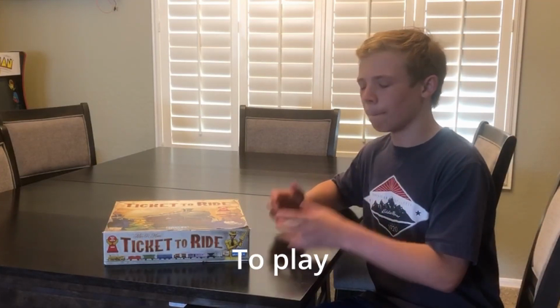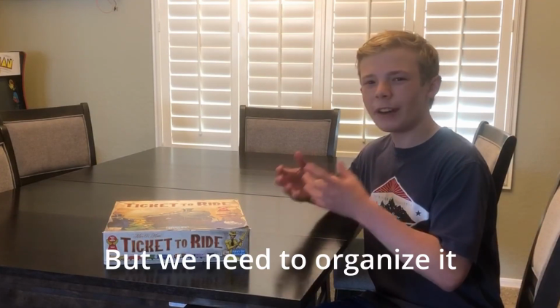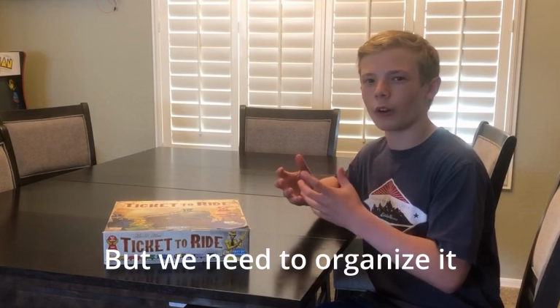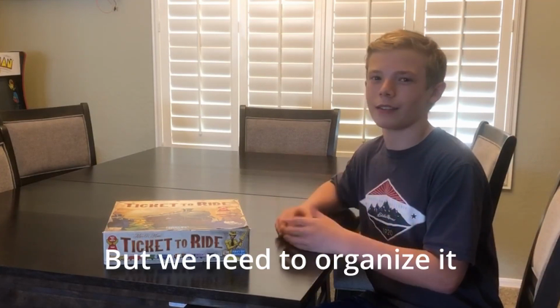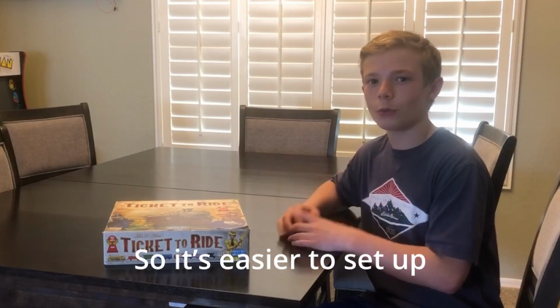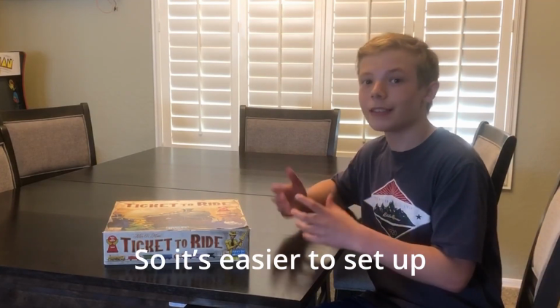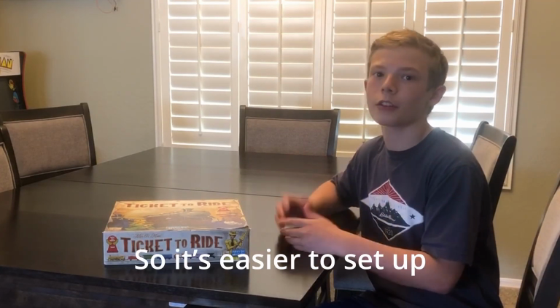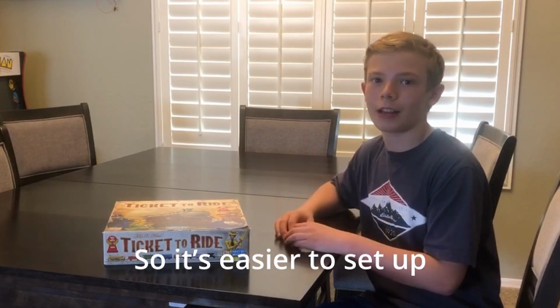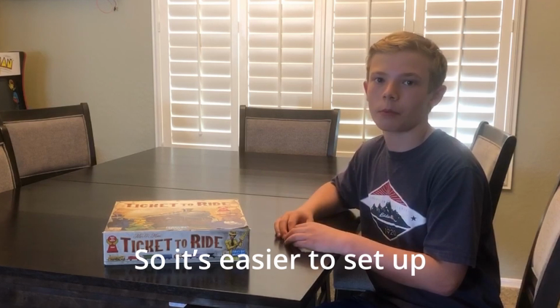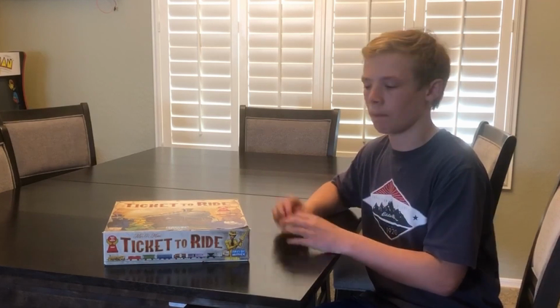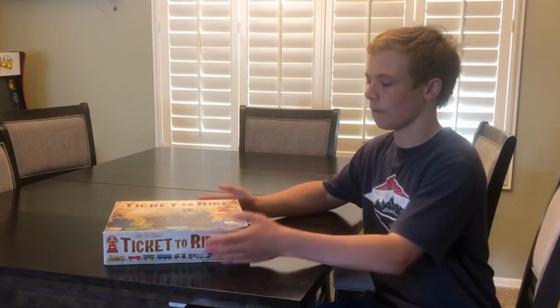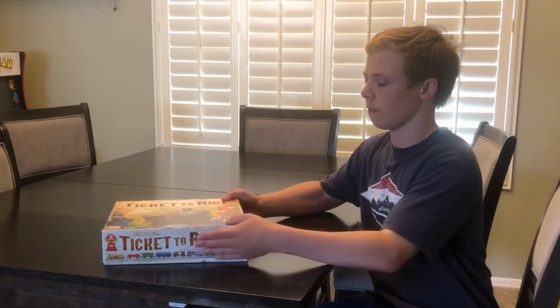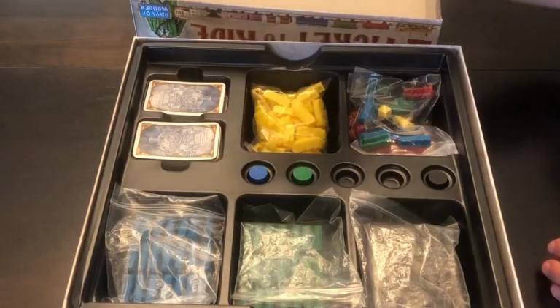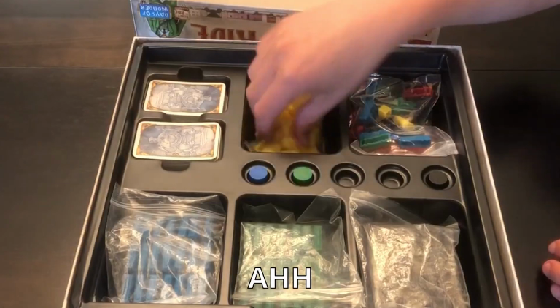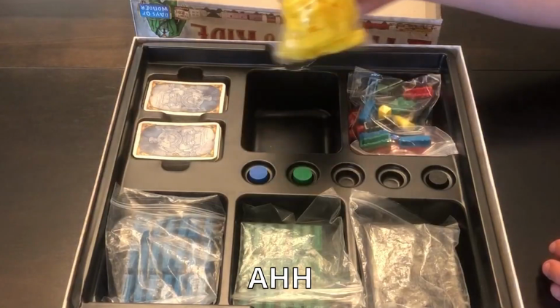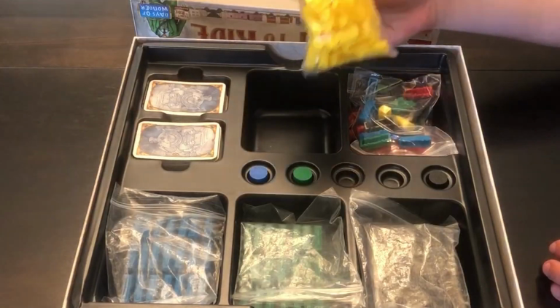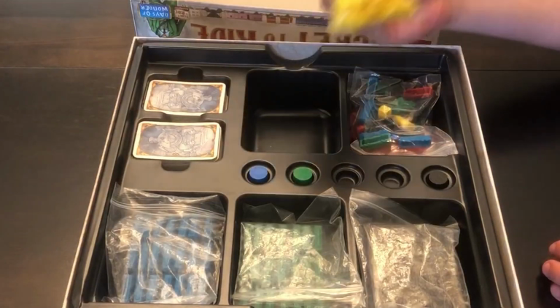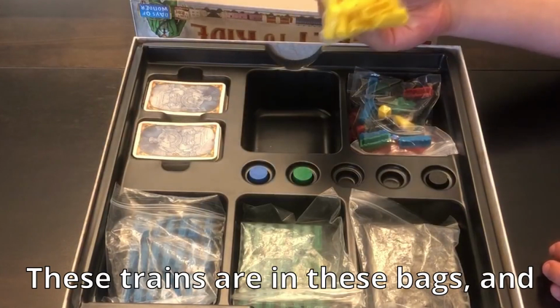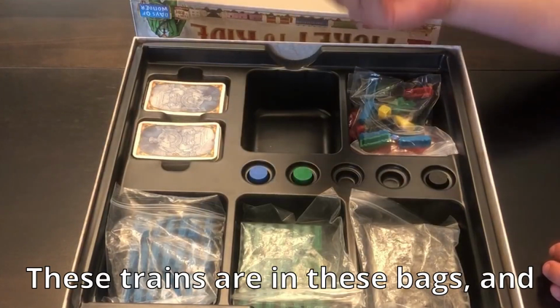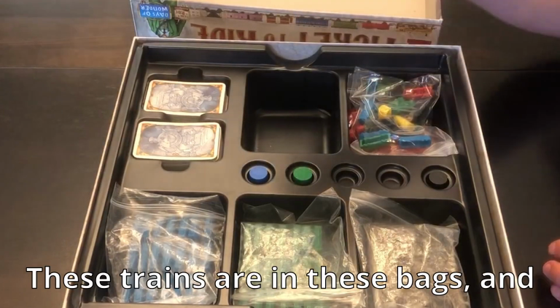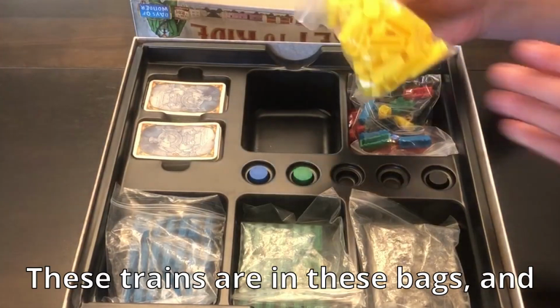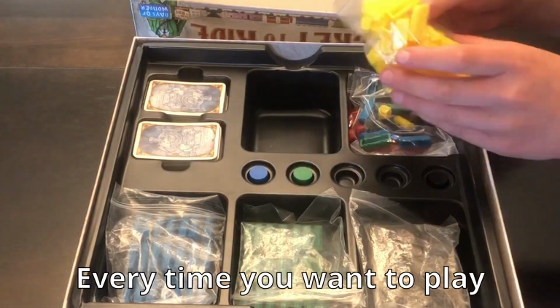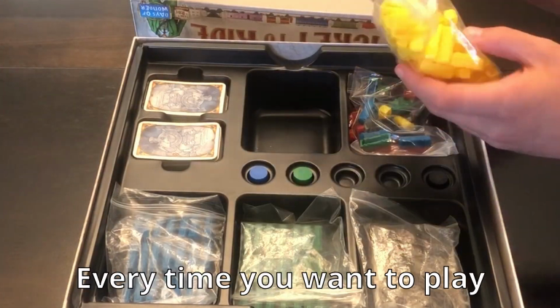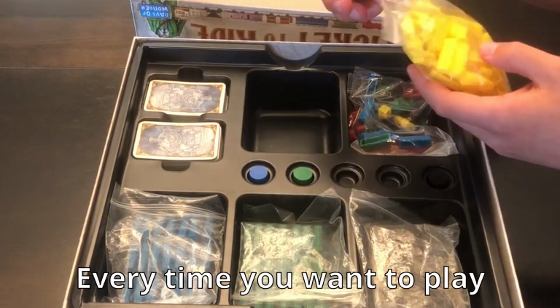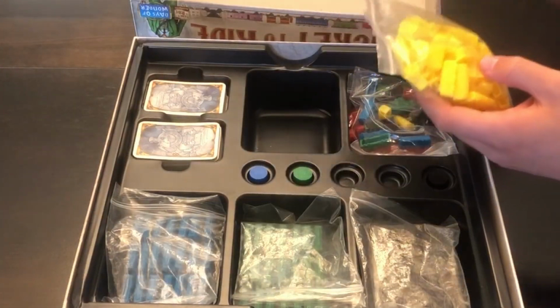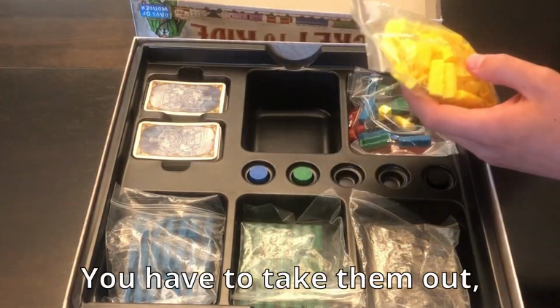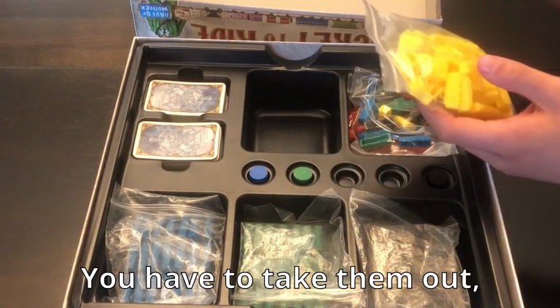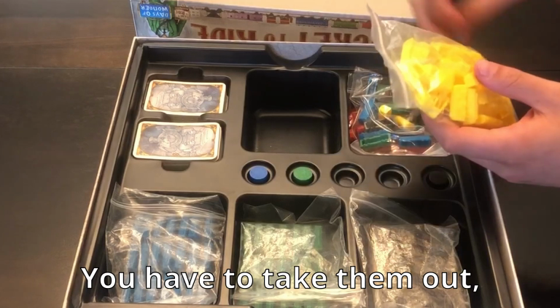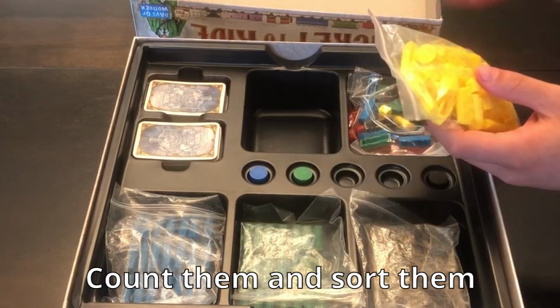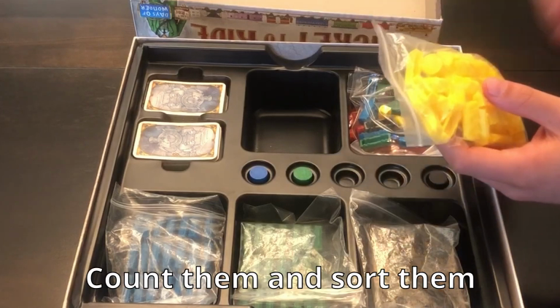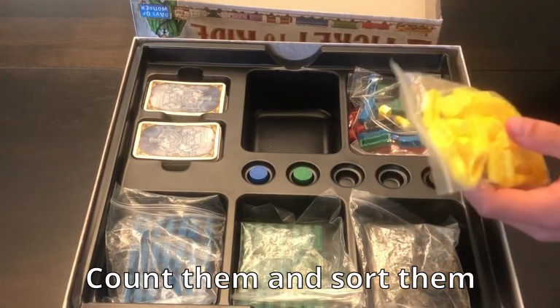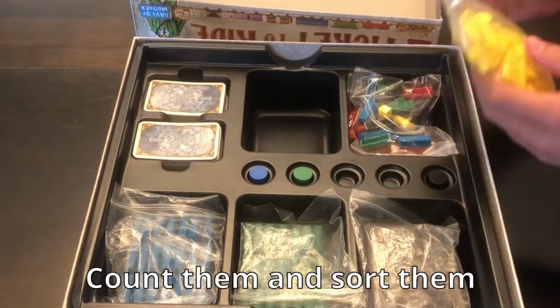but we need to organize it so it's easier to set up. These trains are in these bags, and every time you want to play, you should take them out, count them, and sort them.